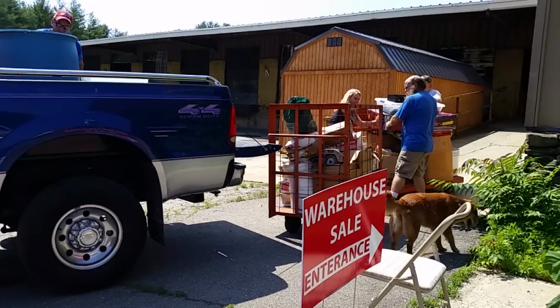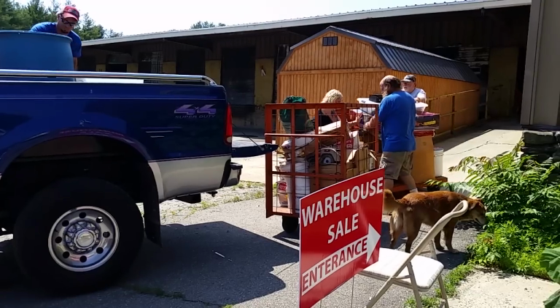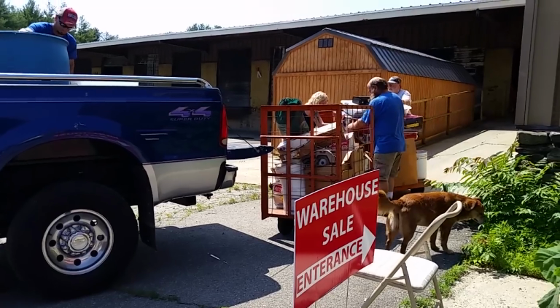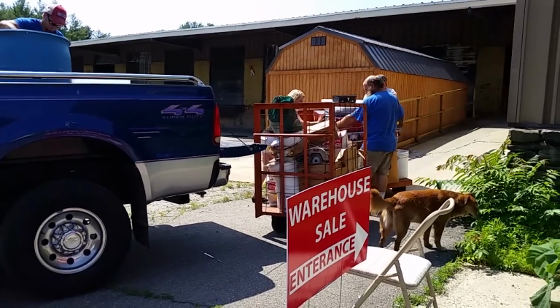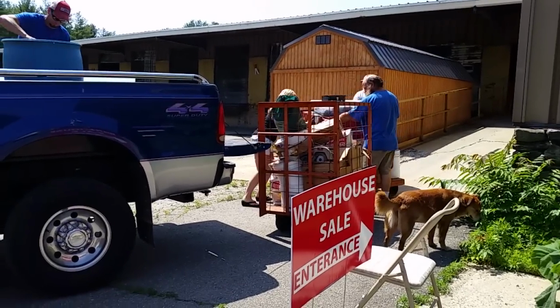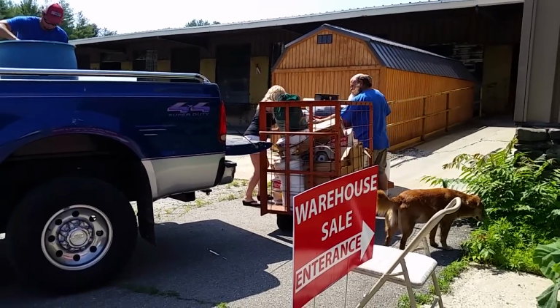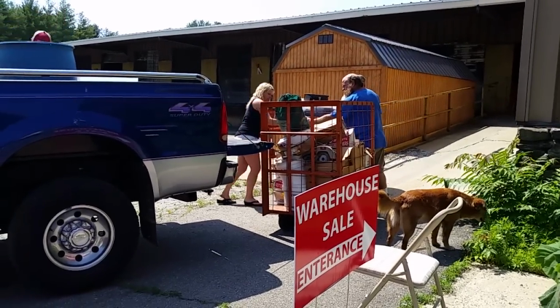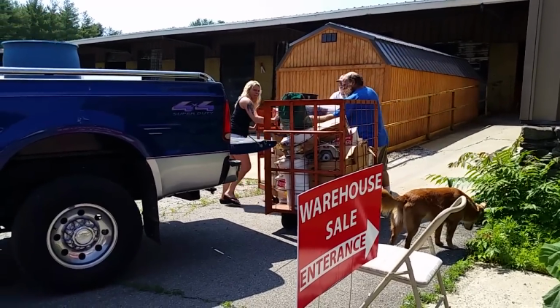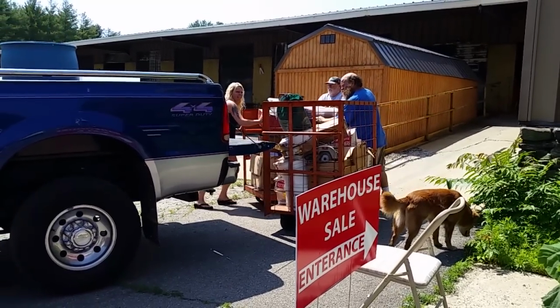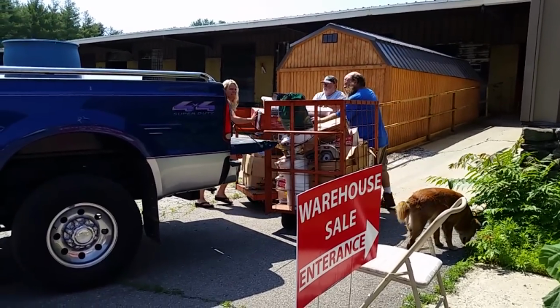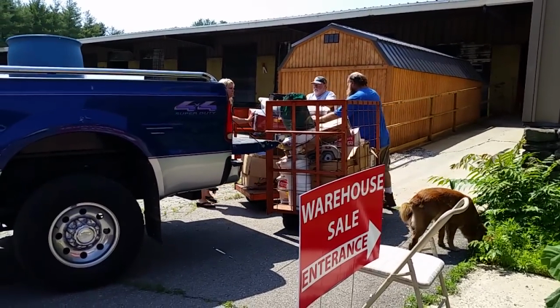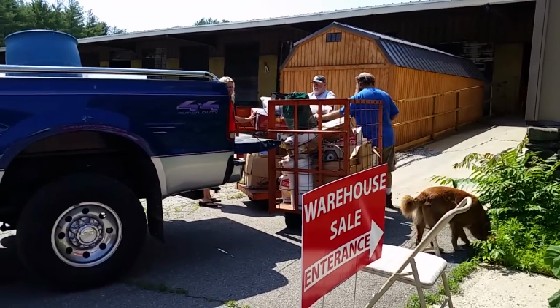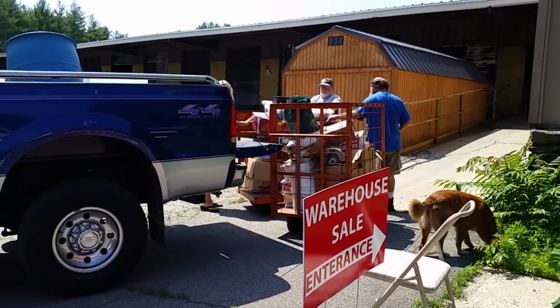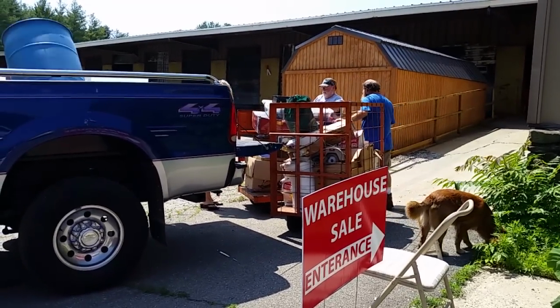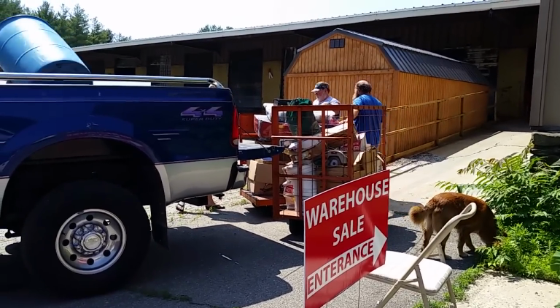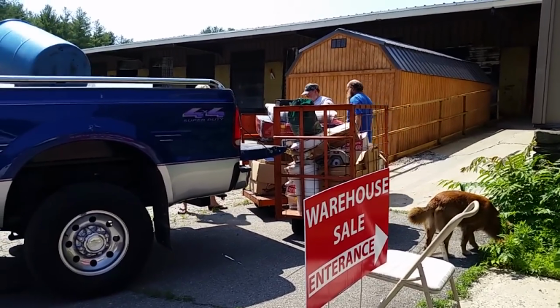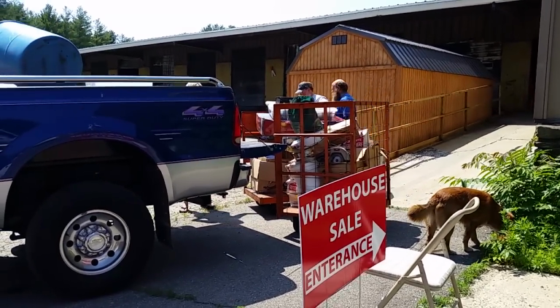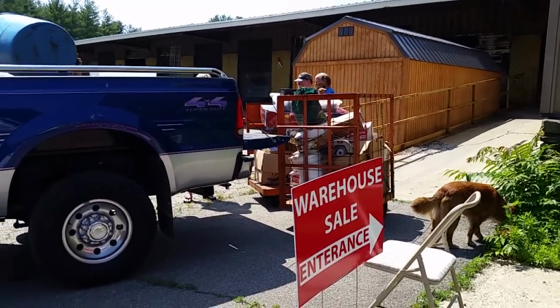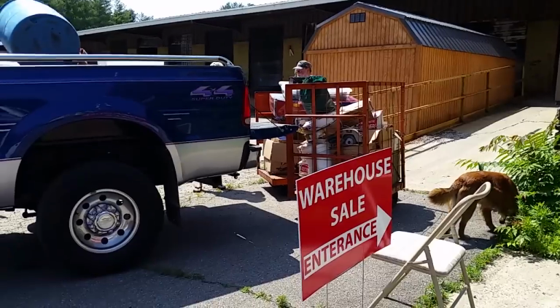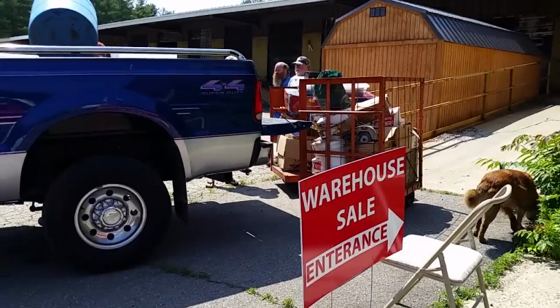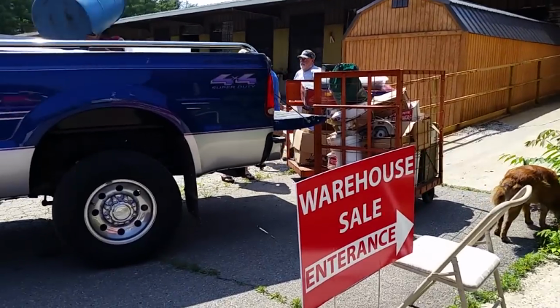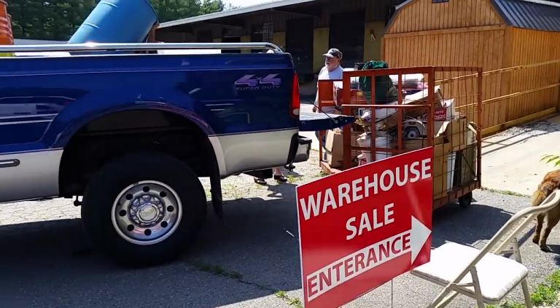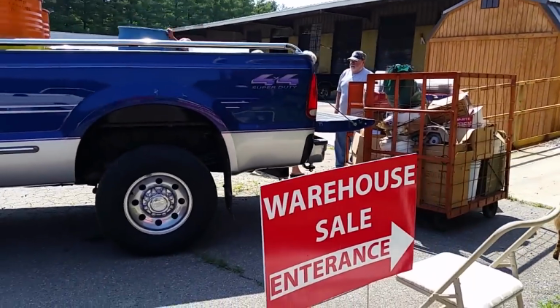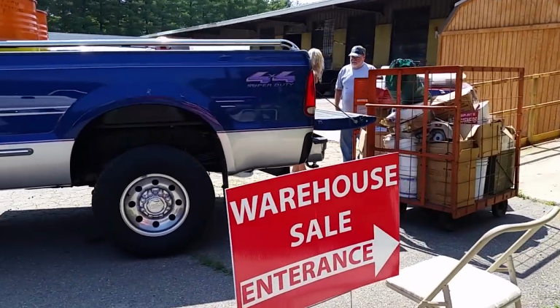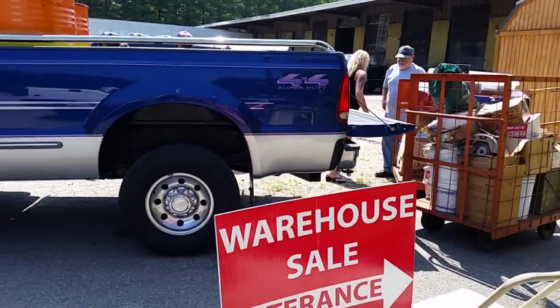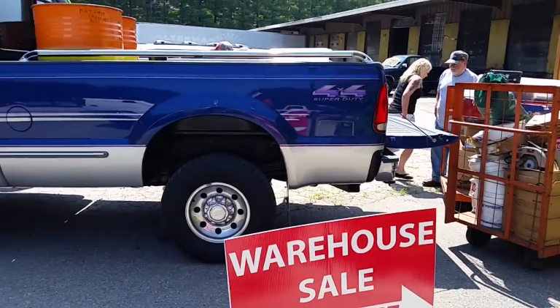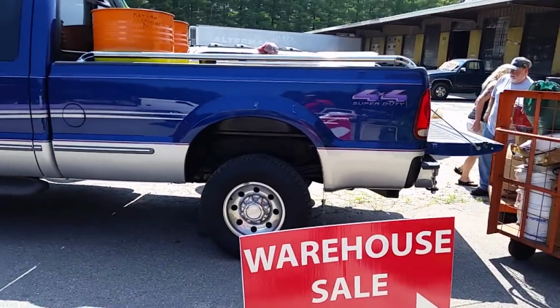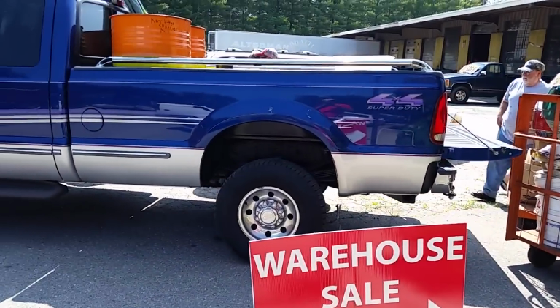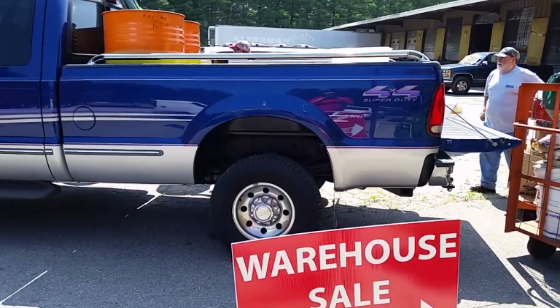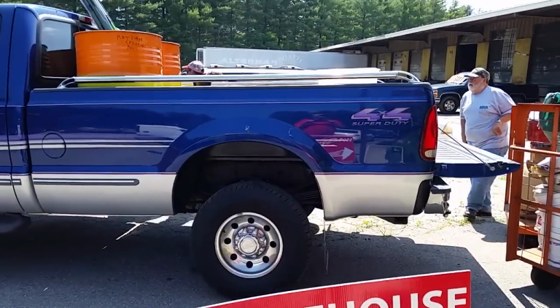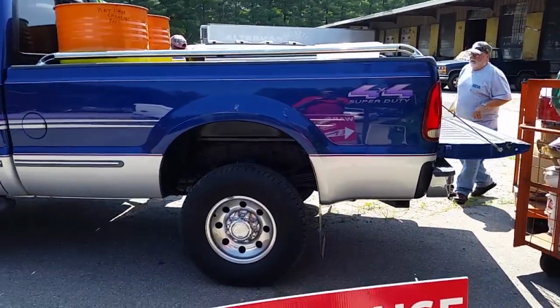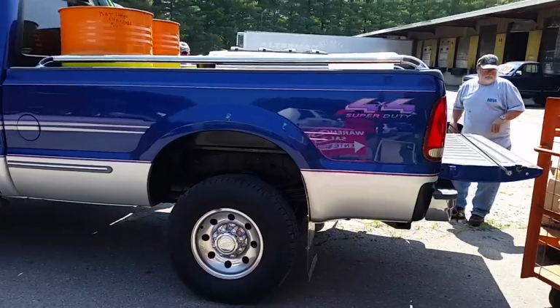Hey, this is Cleet from Local Guys Moving. We're down at the huge warehouse sale on Hickman Drive just off Sweetin Creek Road. Folks, y'all should come on down — they're loading it up by the truckloads as you can see here.